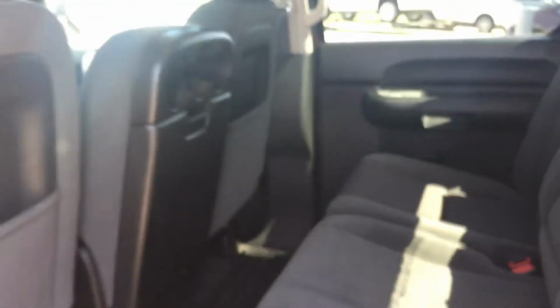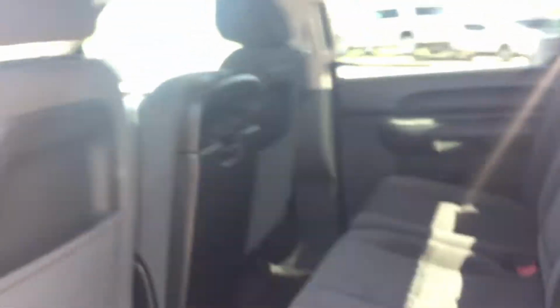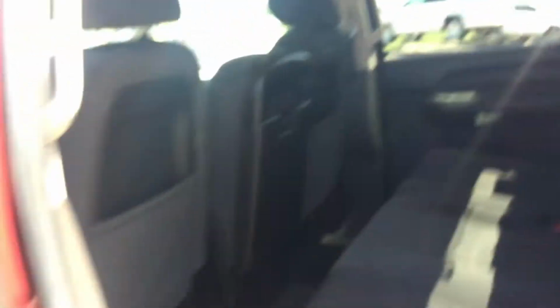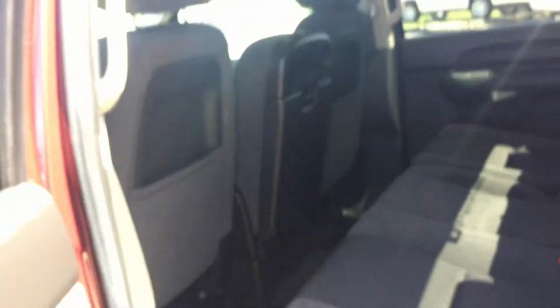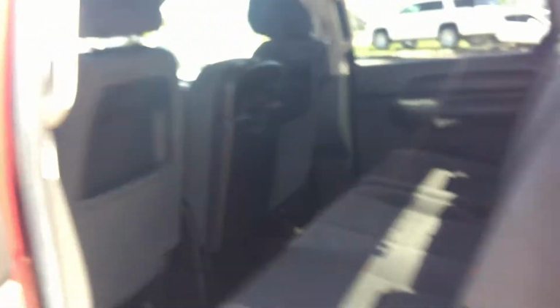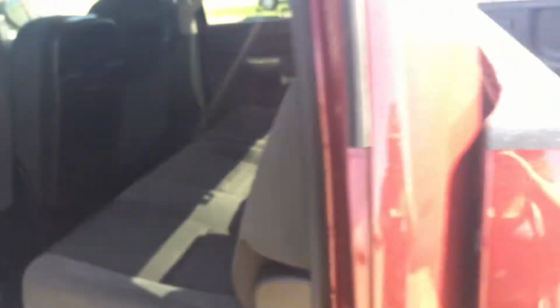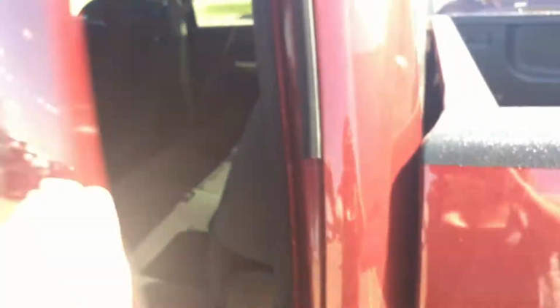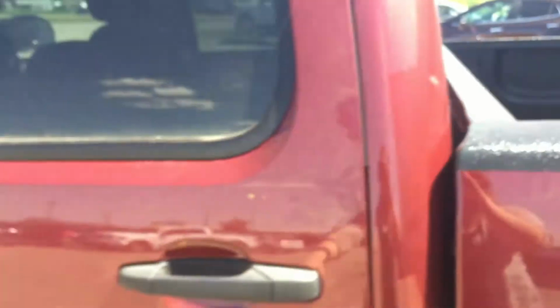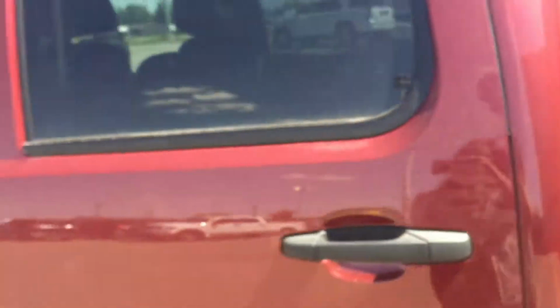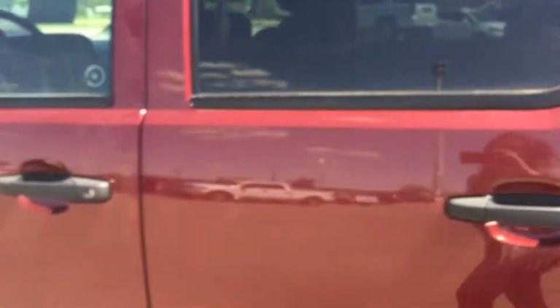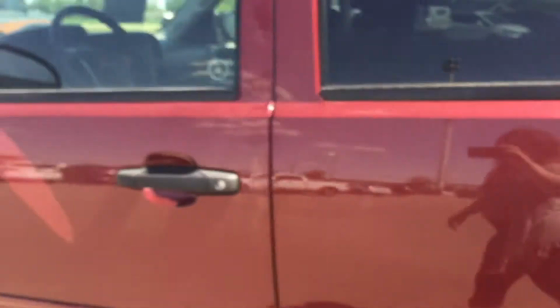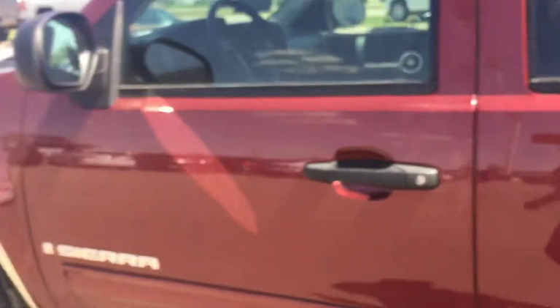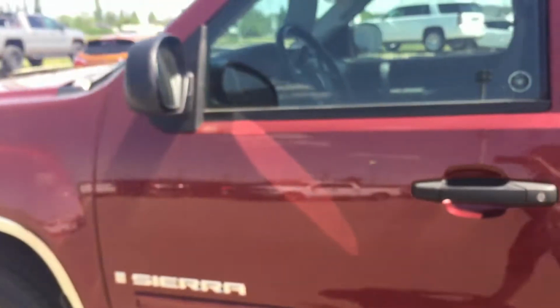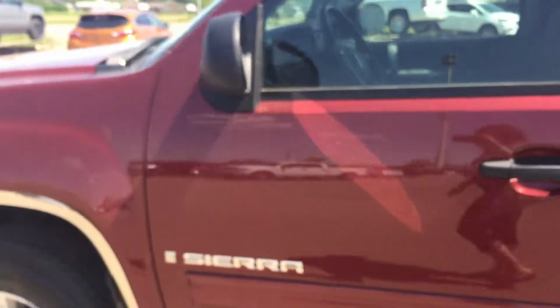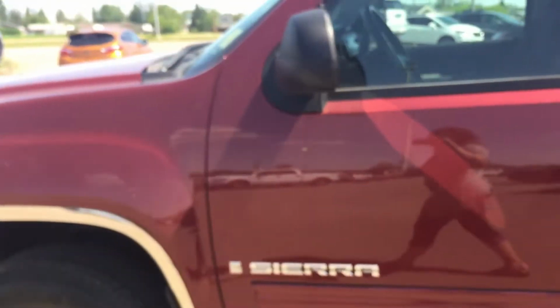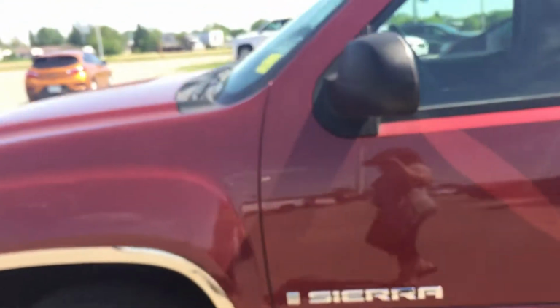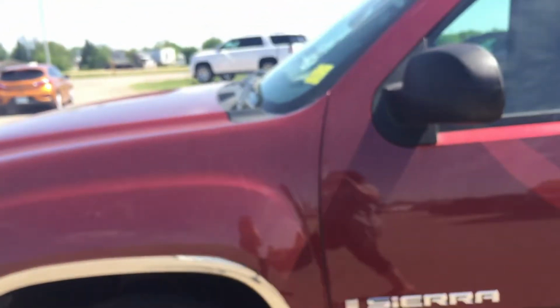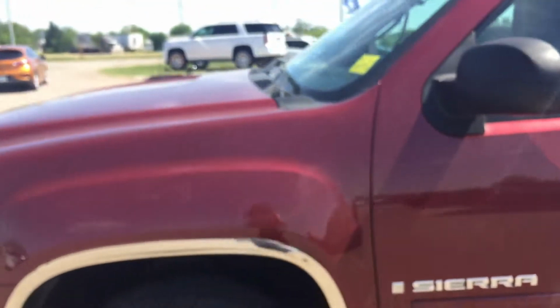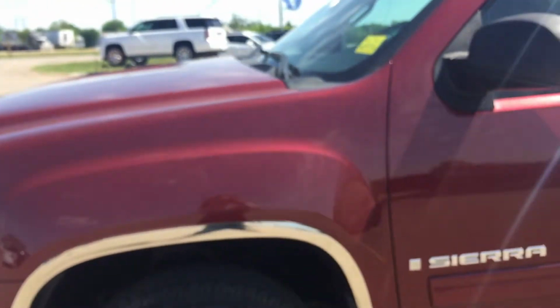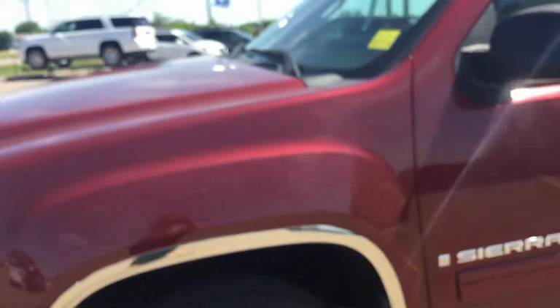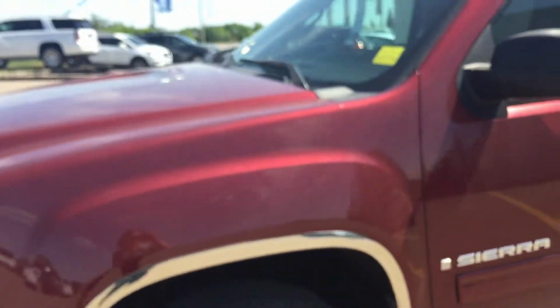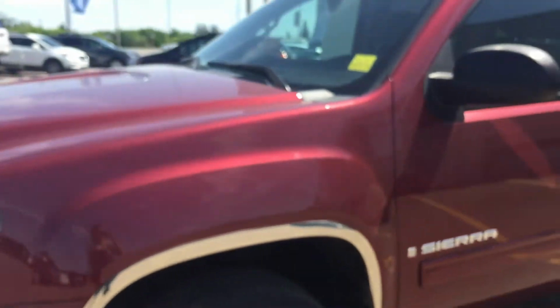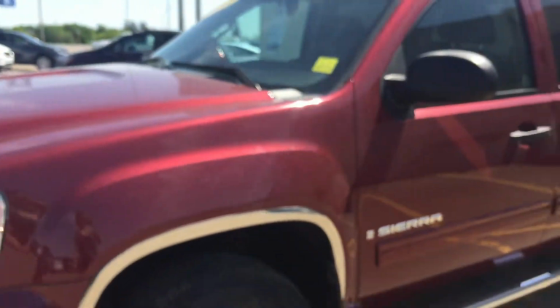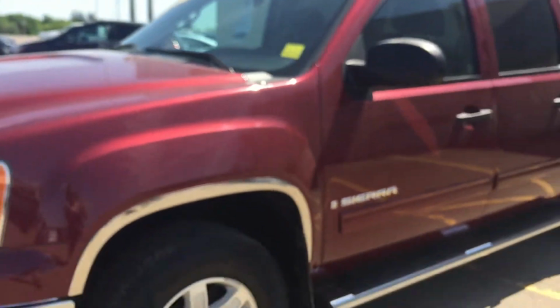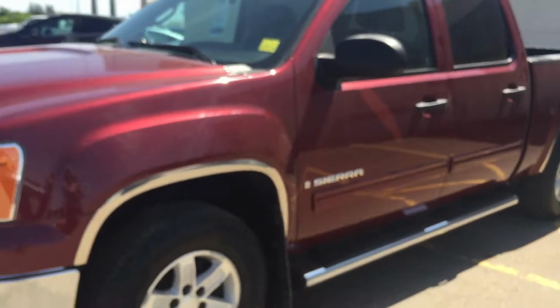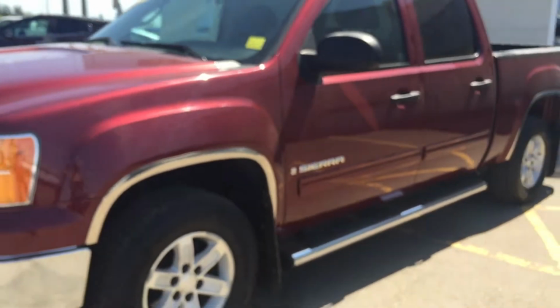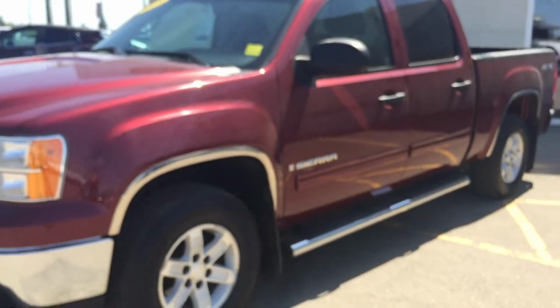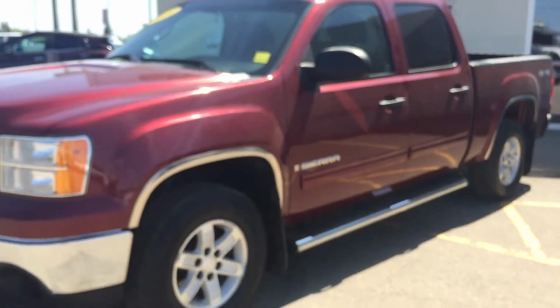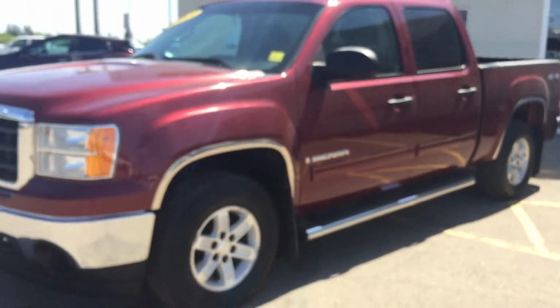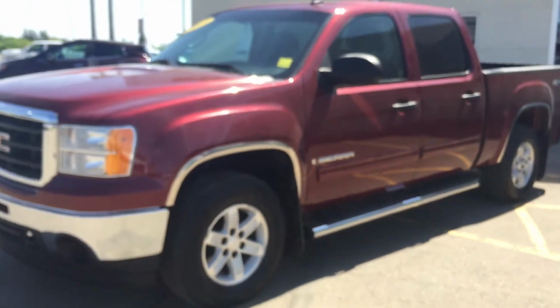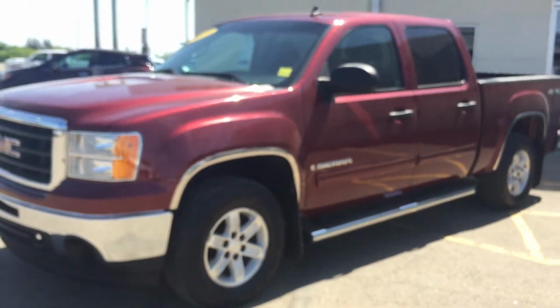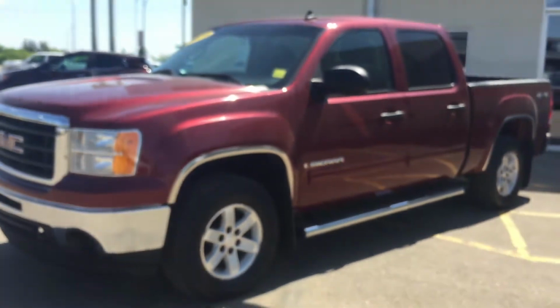It is a beautiful sunny day today, so come on down to British Chevrolet Buick GMC and take a look at this red 2009 GMC Sierra 1500 SLE edition.